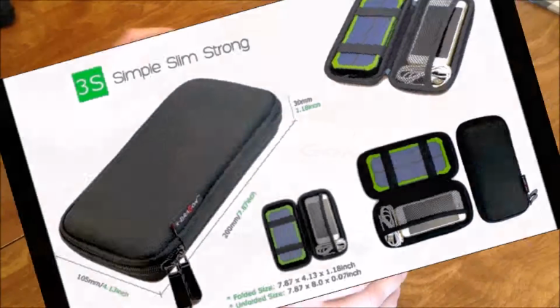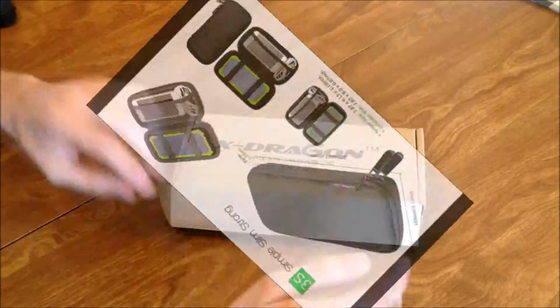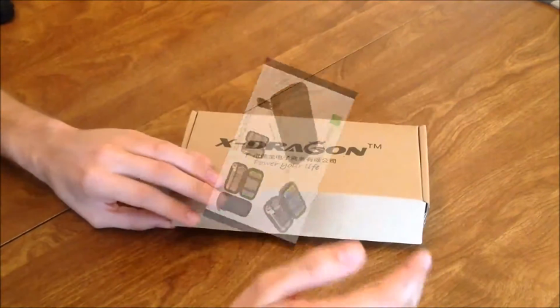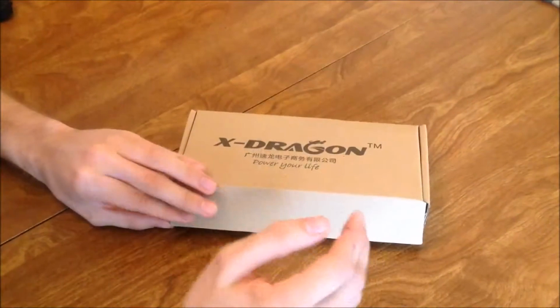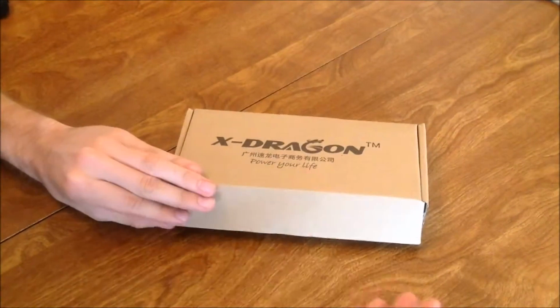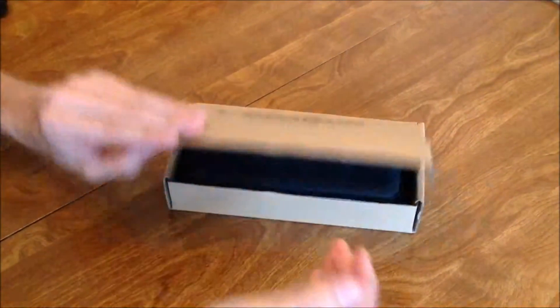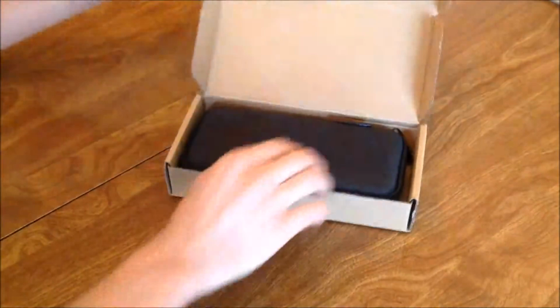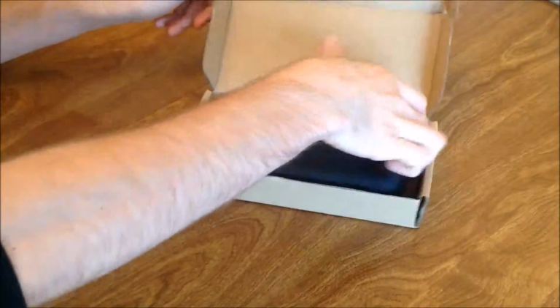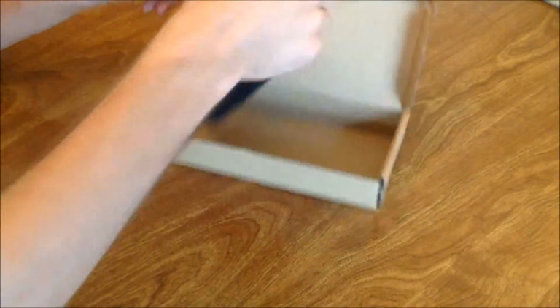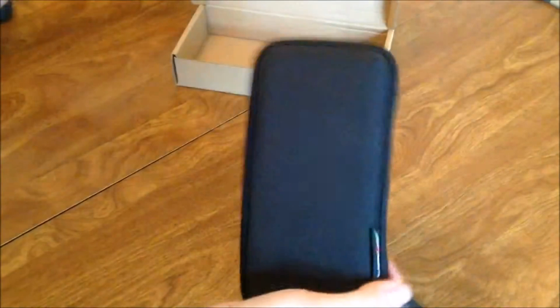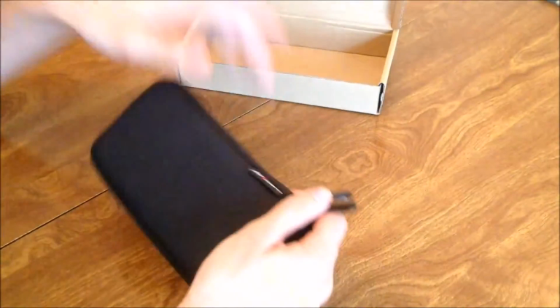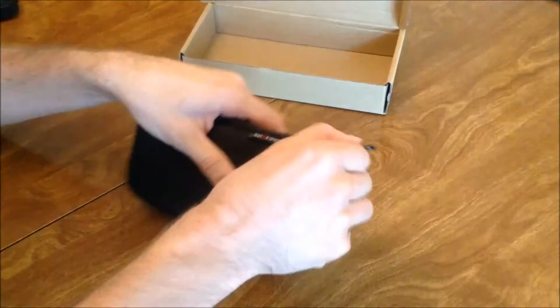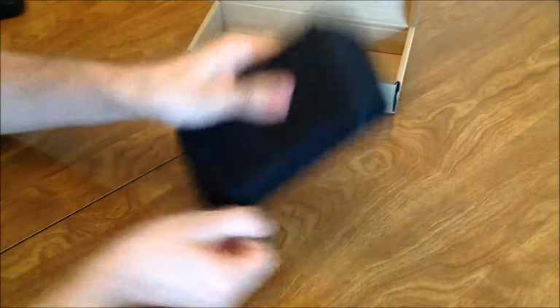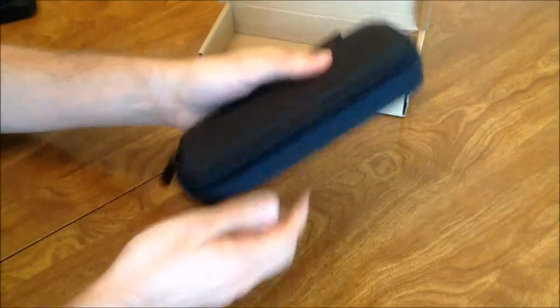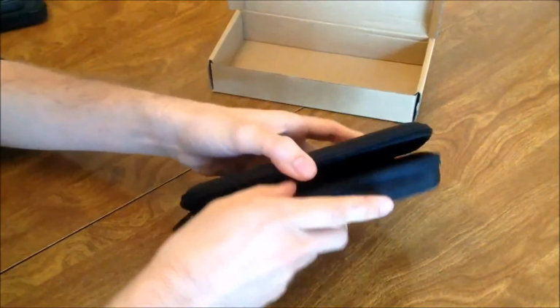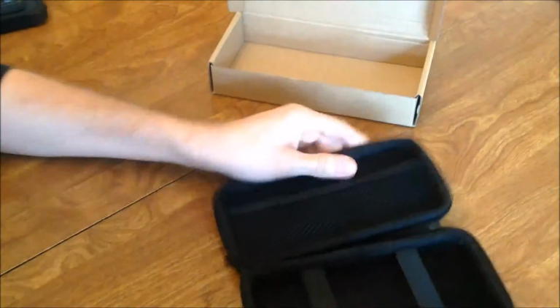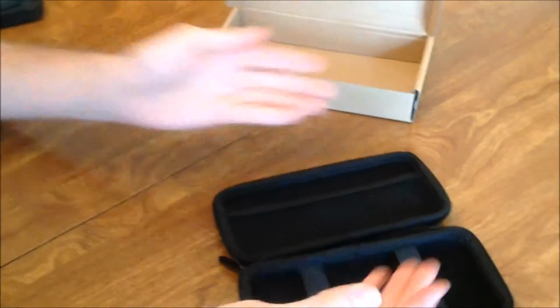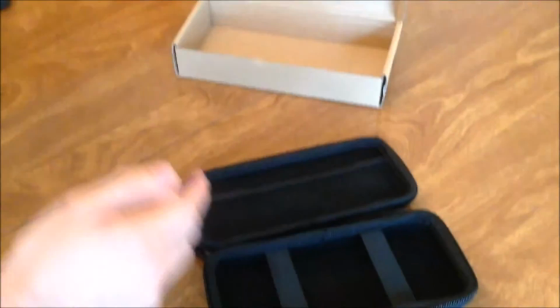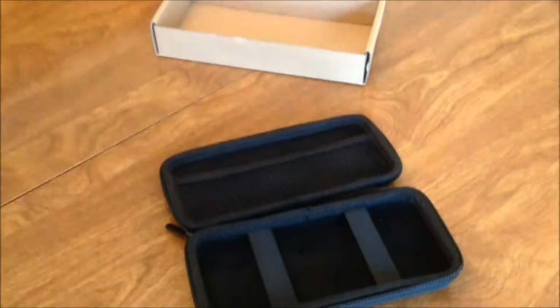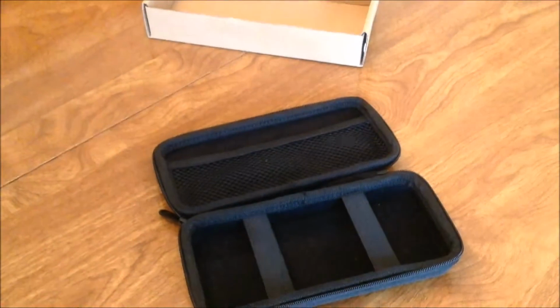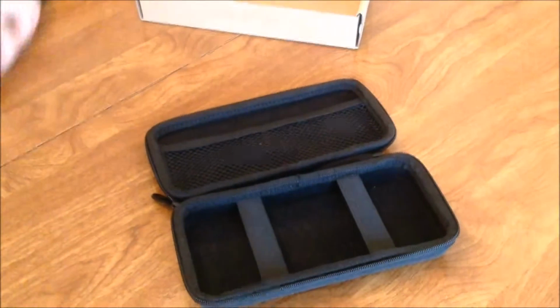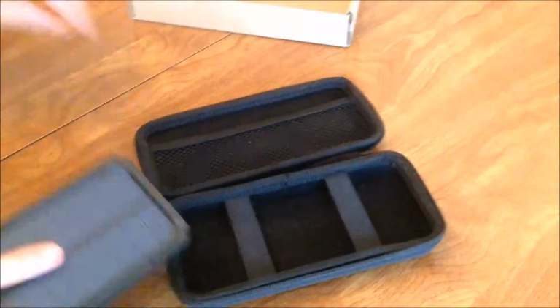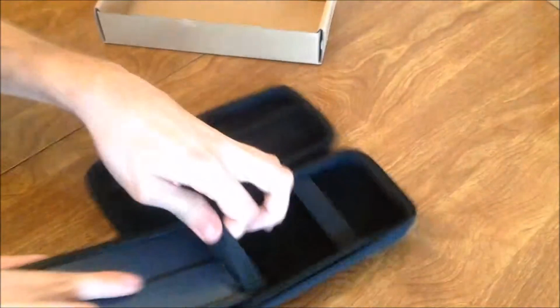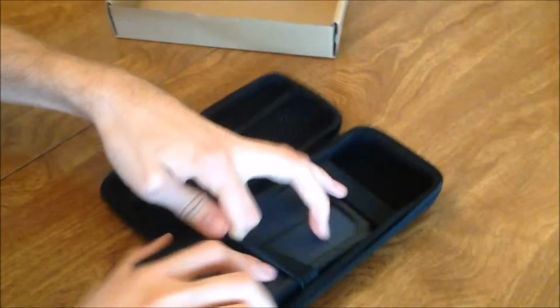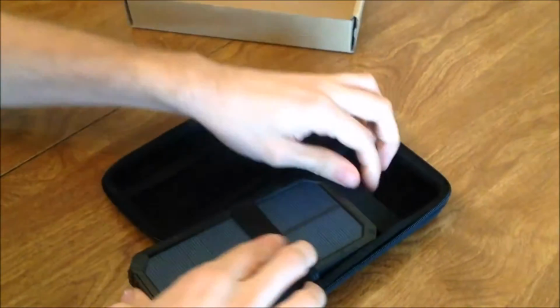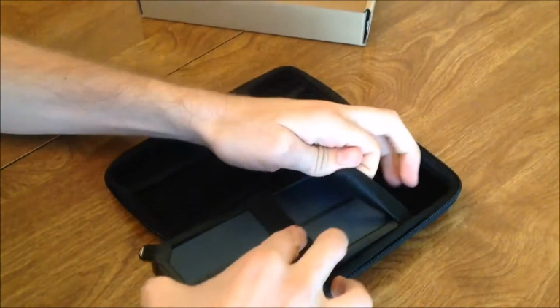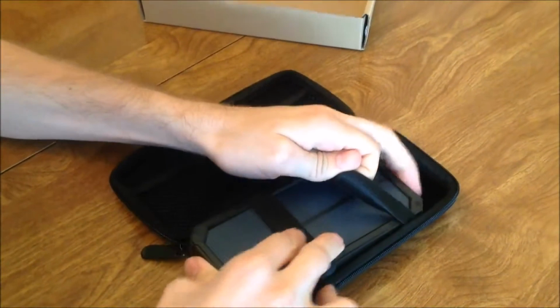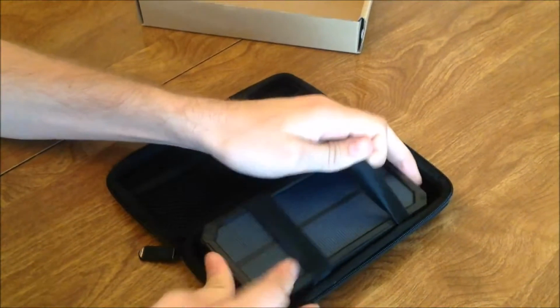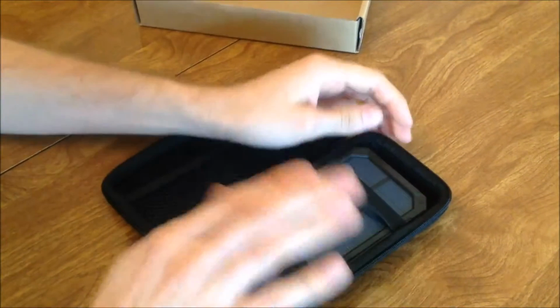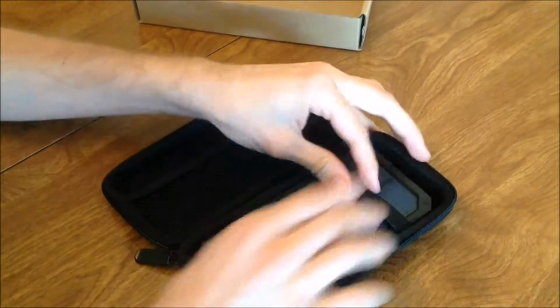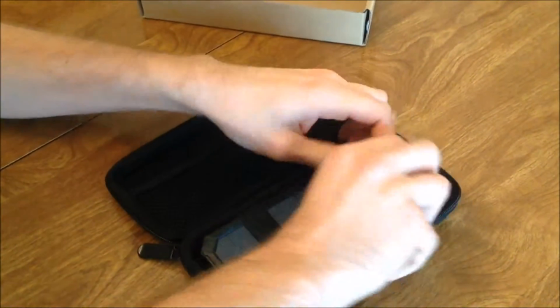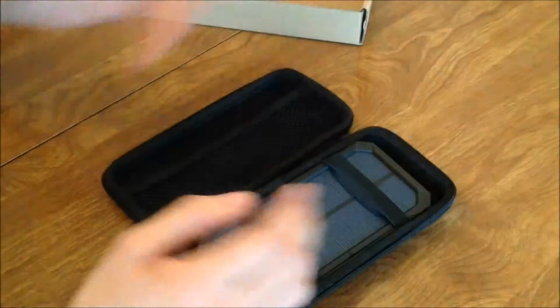Looking at the X-TRAGON case, pouch, whatever have you, as a container, I'm impressed. Stuff a power bank in here and a bunch of cords, foam — very secure, as you can see.